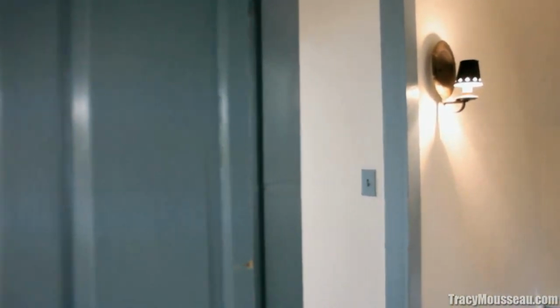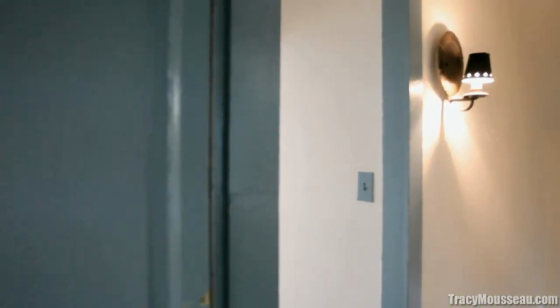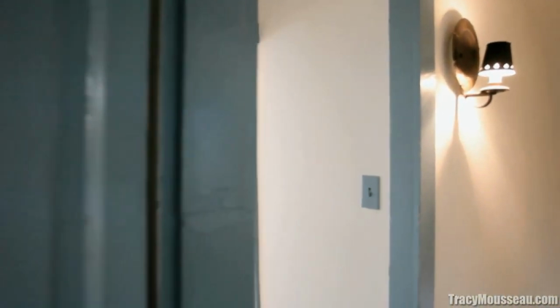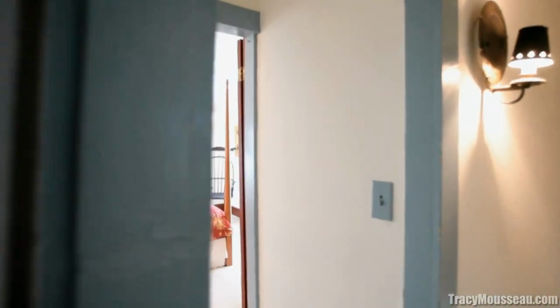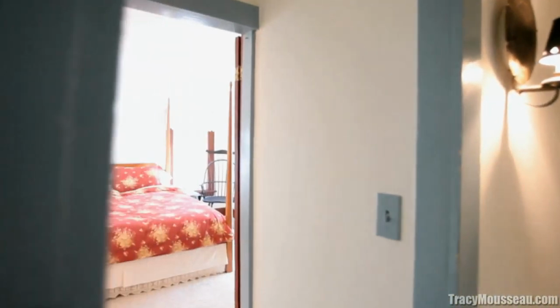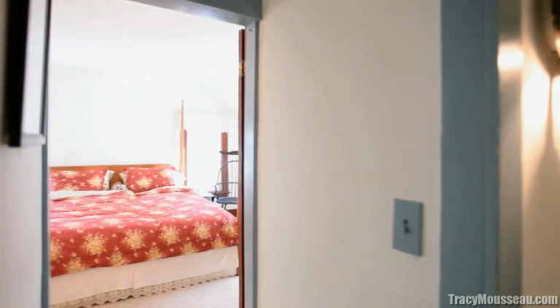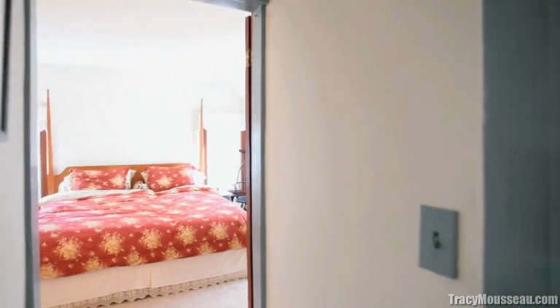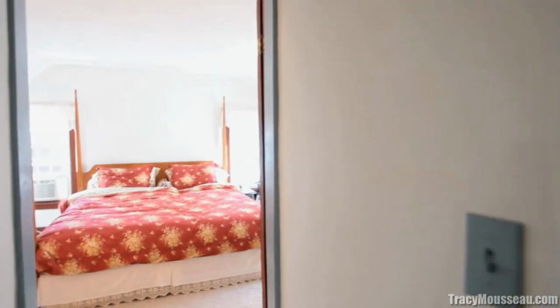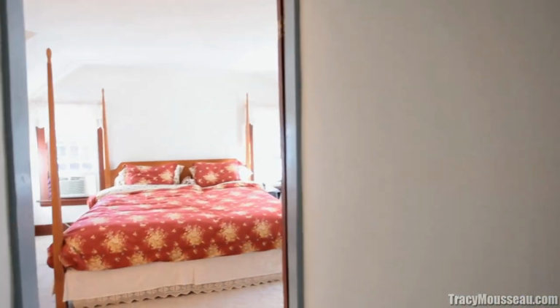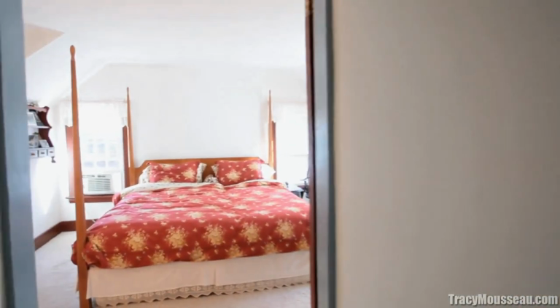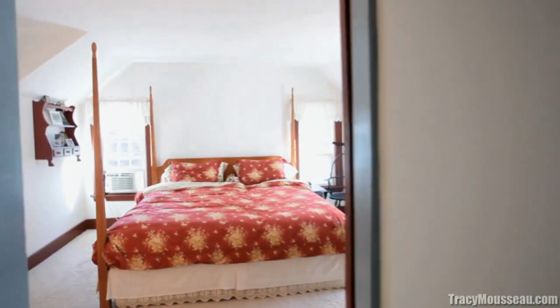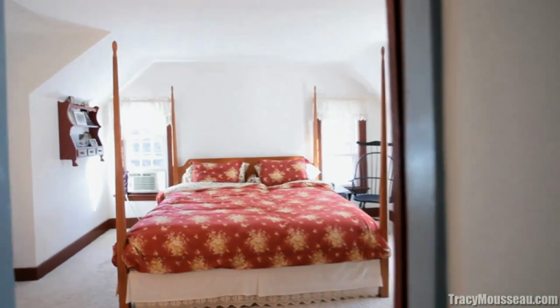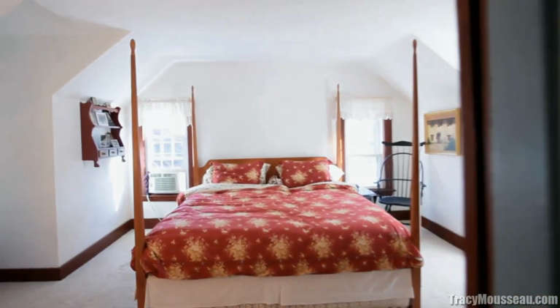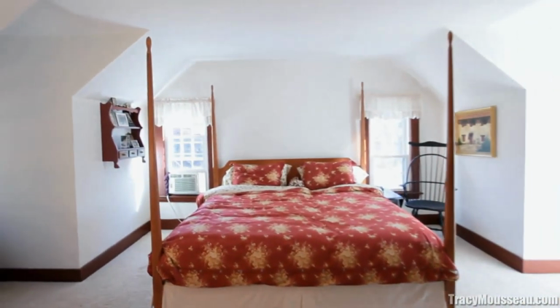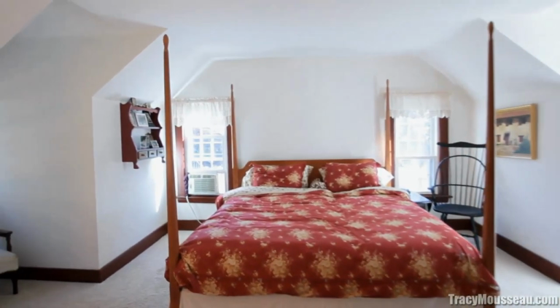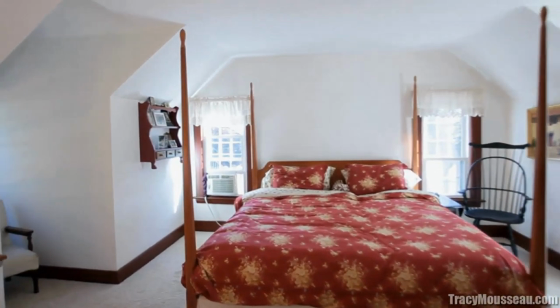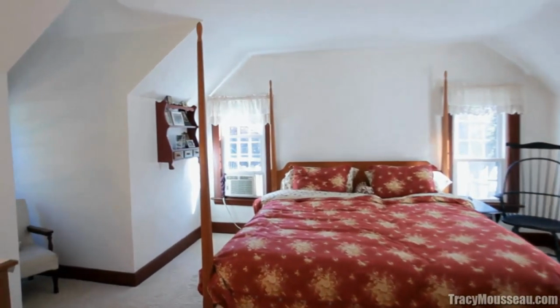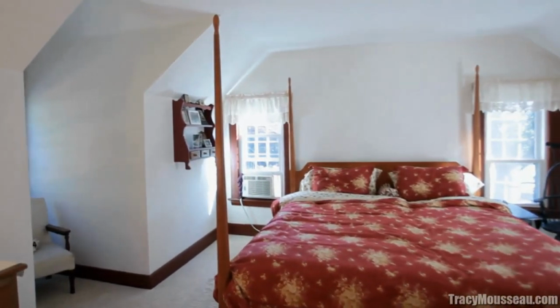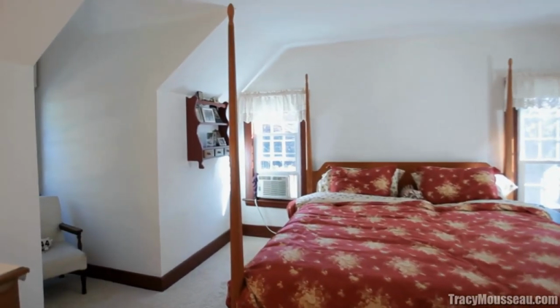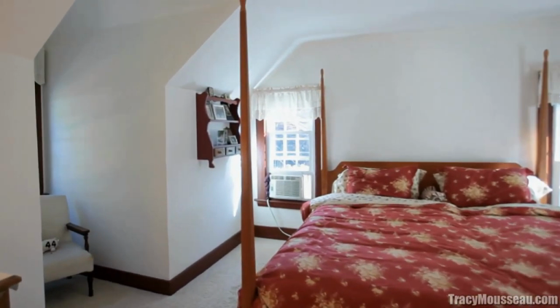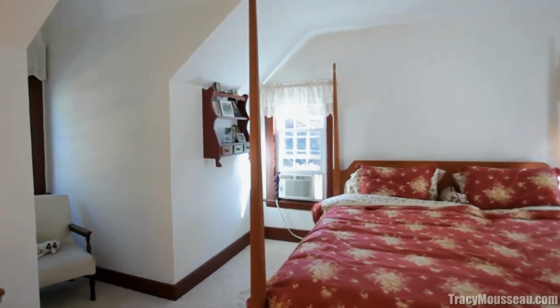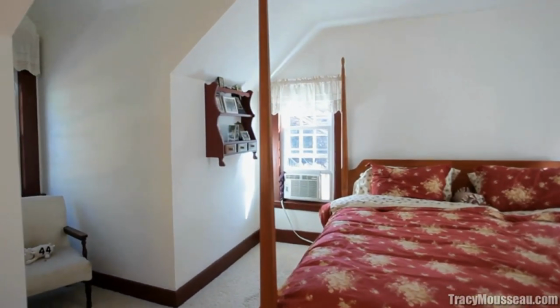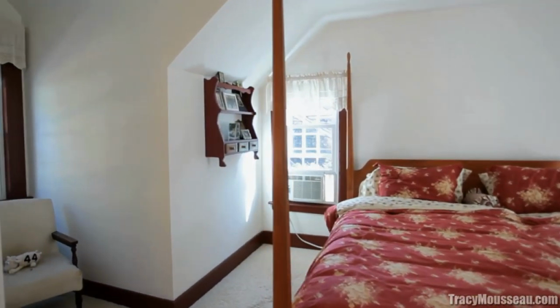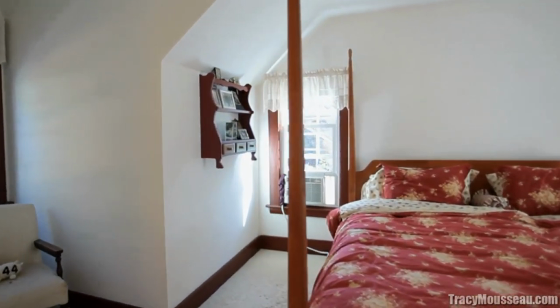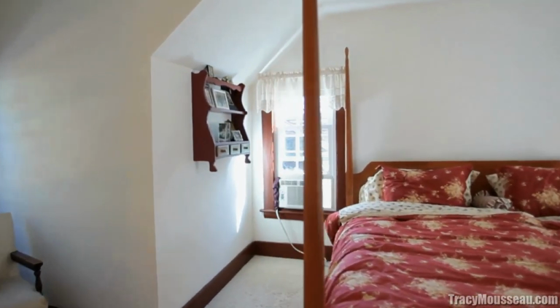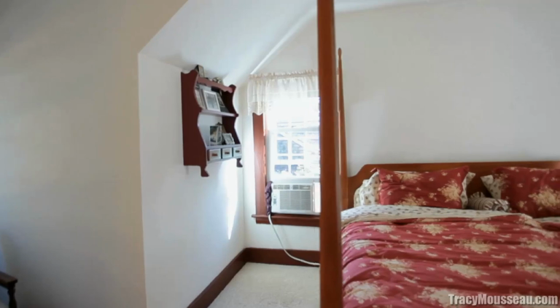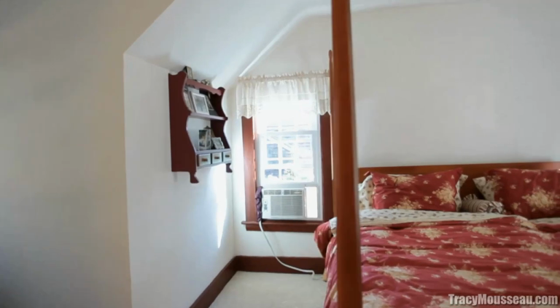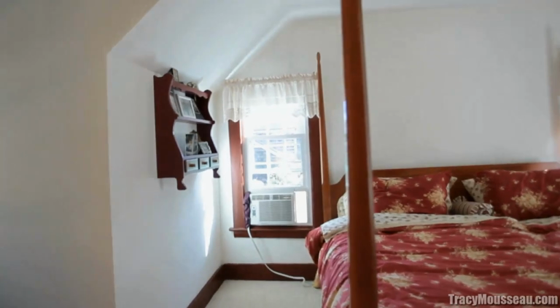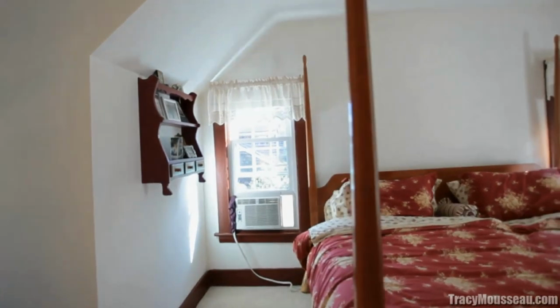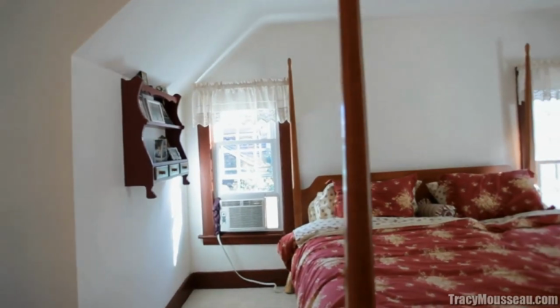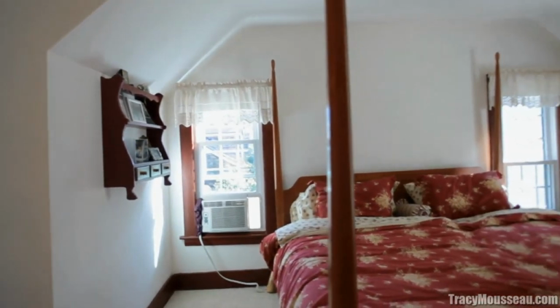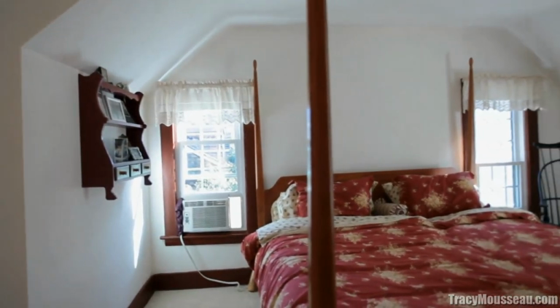The master bedroom easily accommodates a king-sized bed and sitting area and closets. This is a very pleasant, light-filled room.